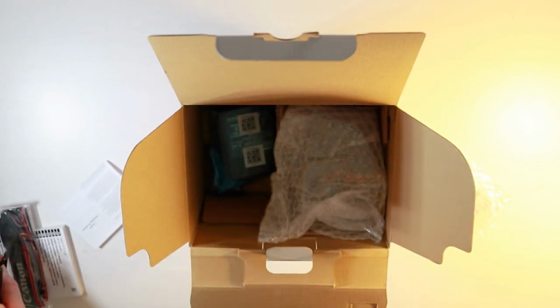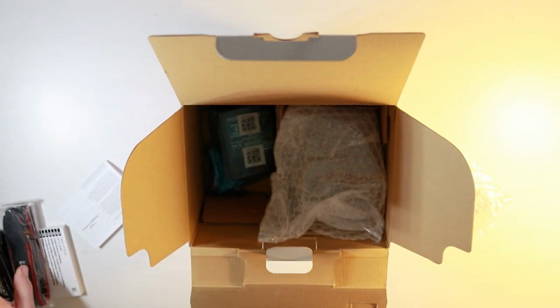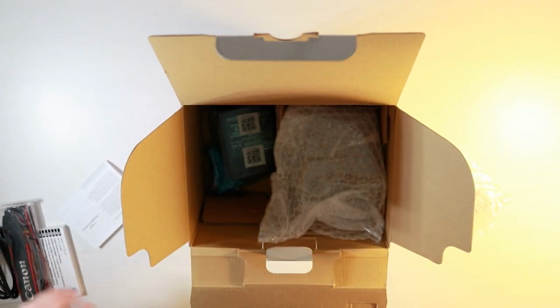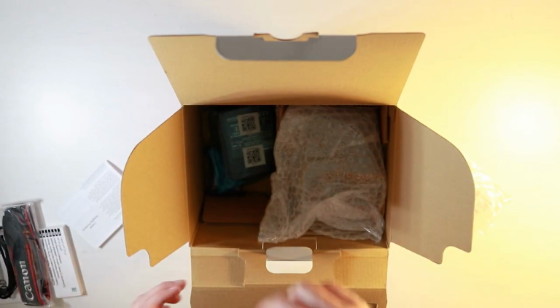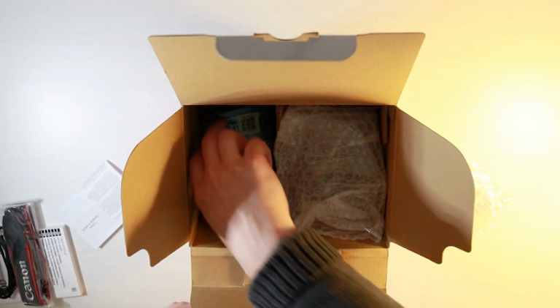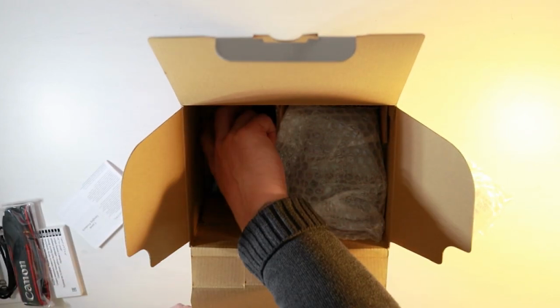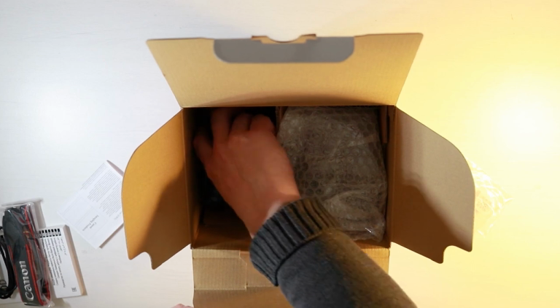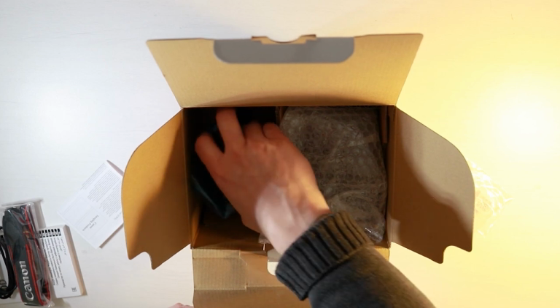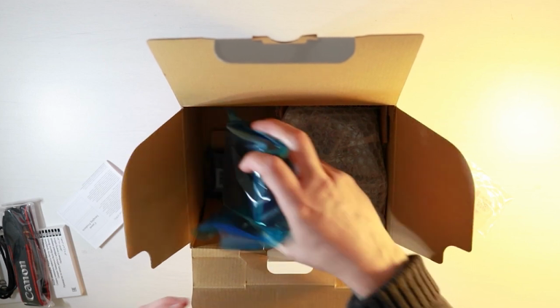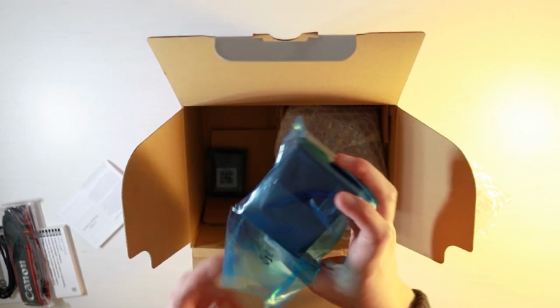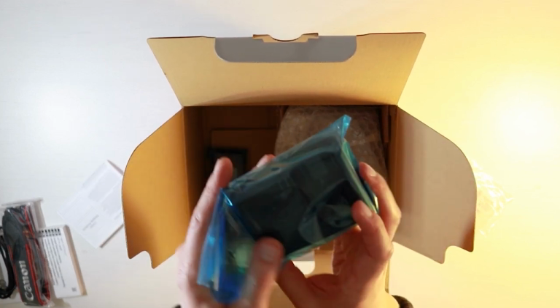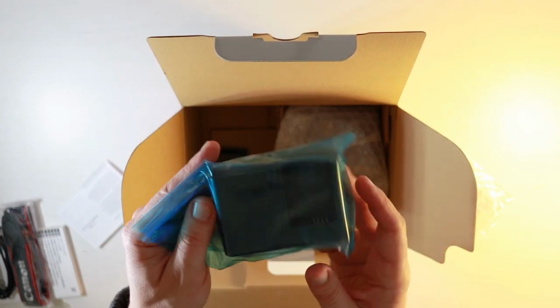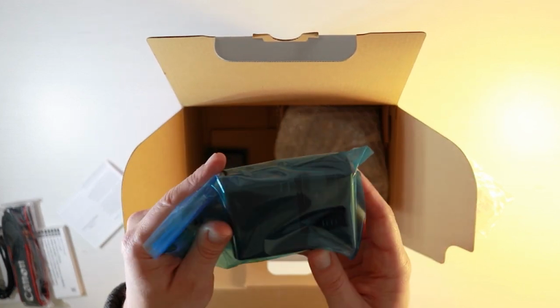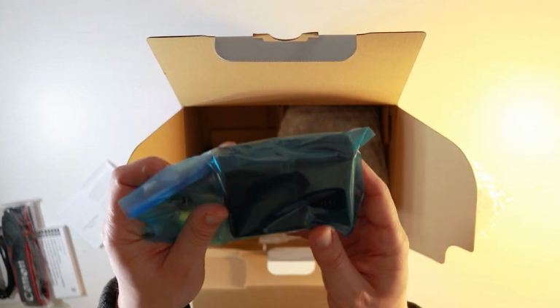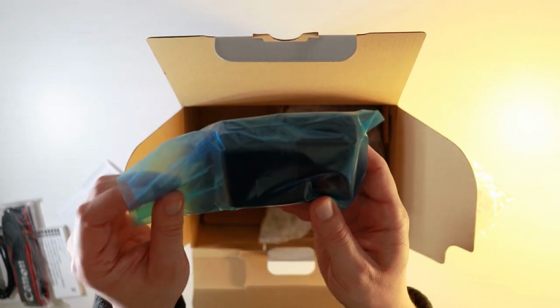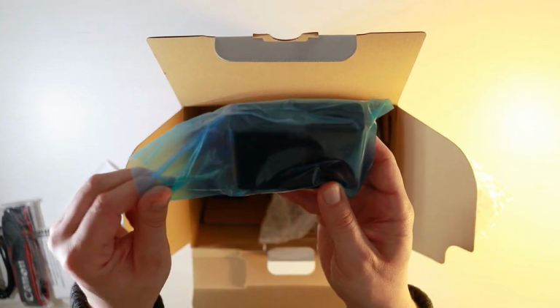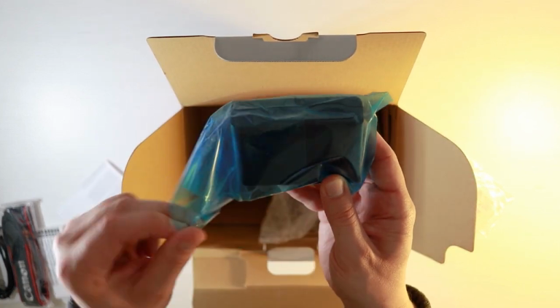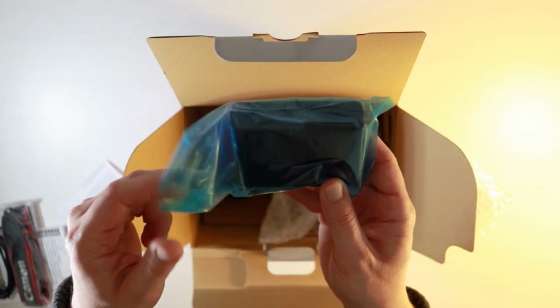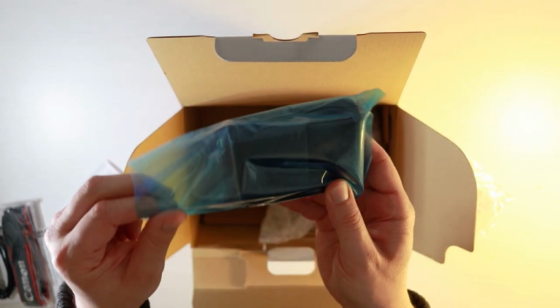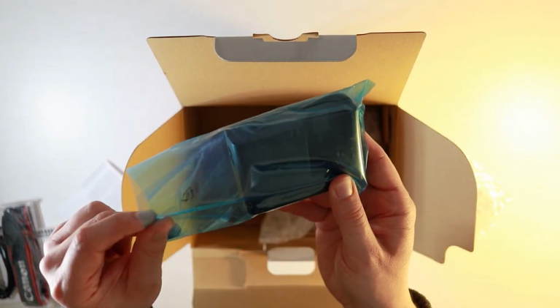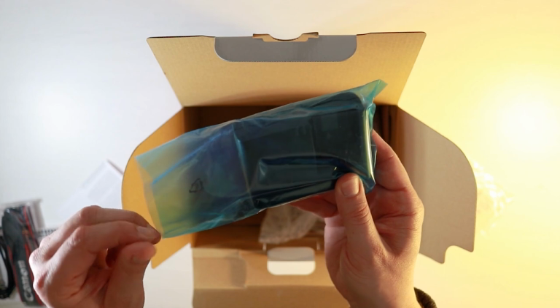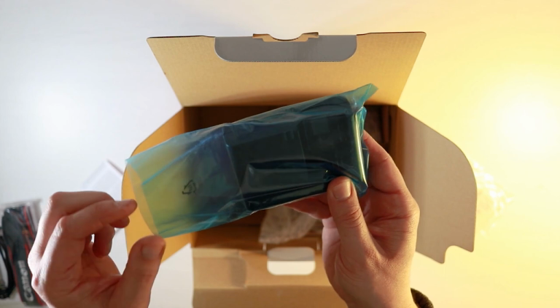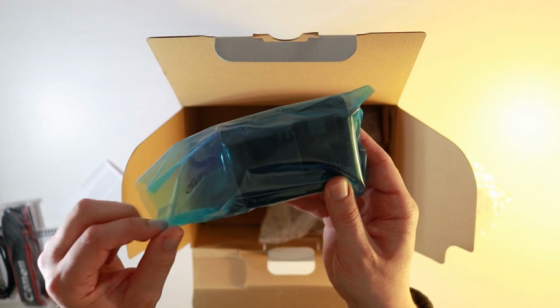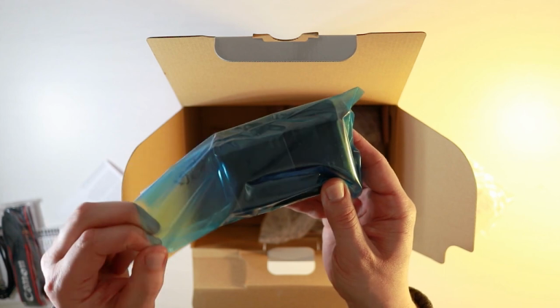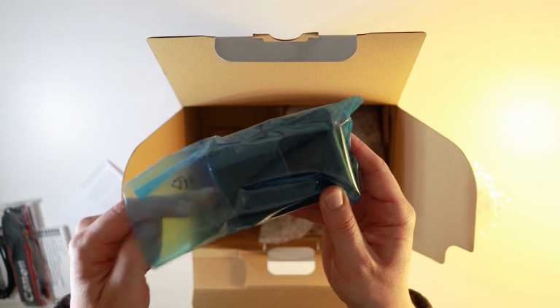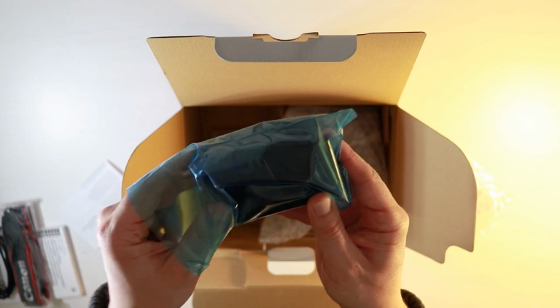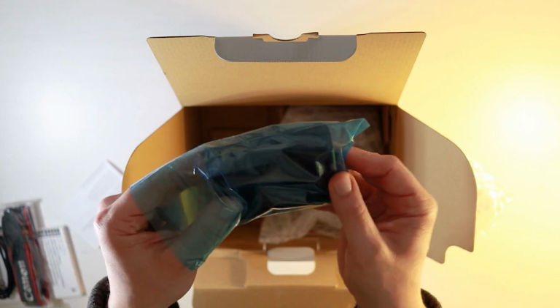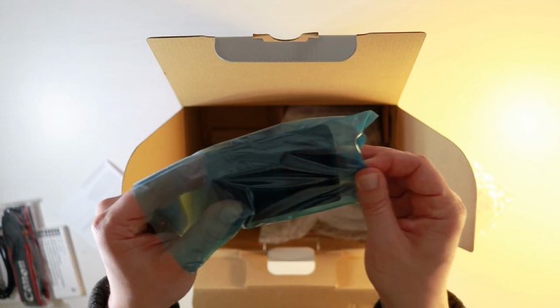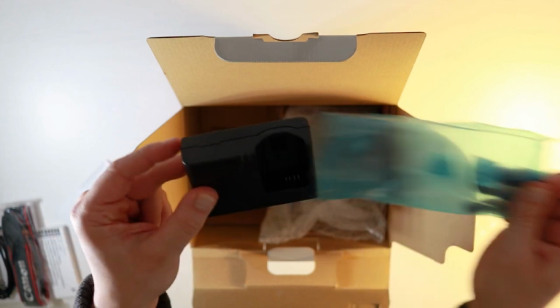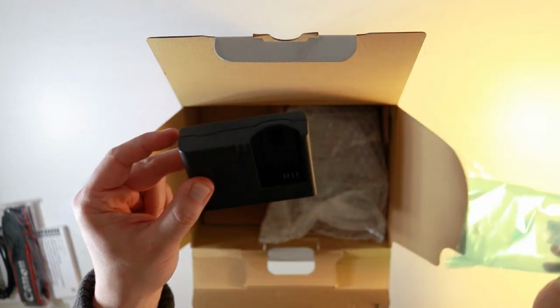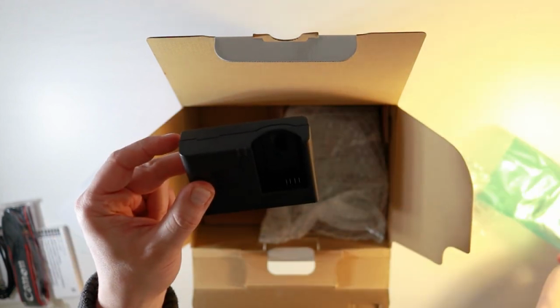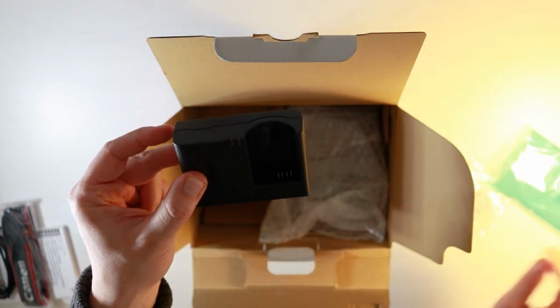The next thing I can see is the battery charger. This is just a standard battery charger from Canon, but all battery chargers do the same thing, don't they? They charge the battery.